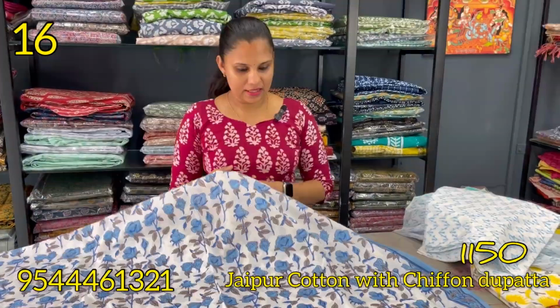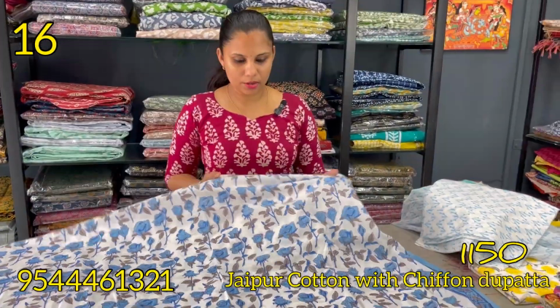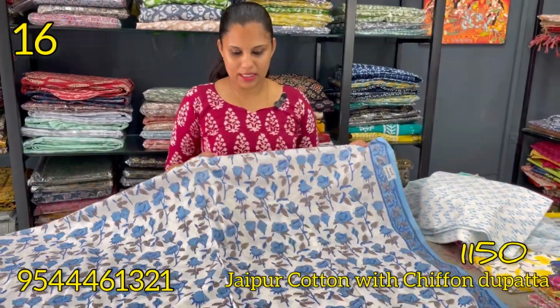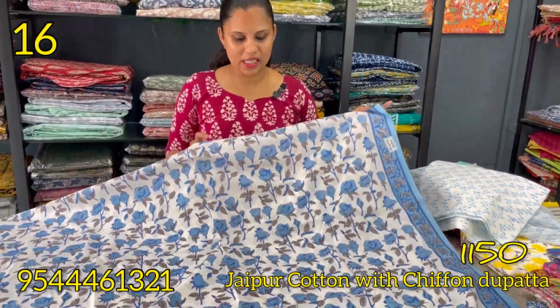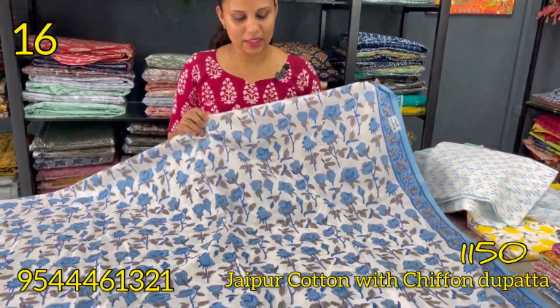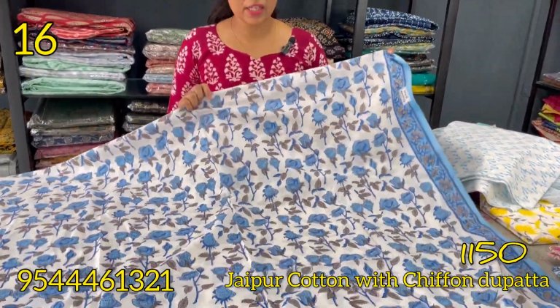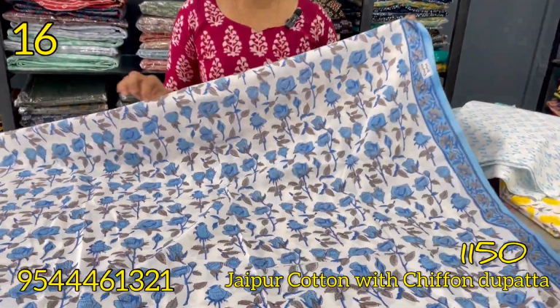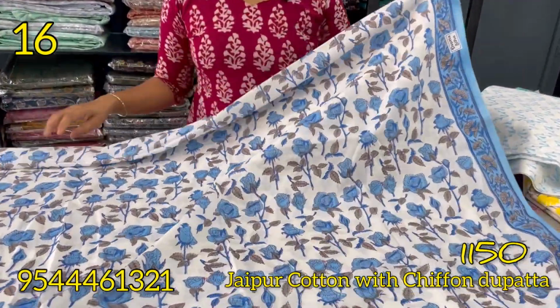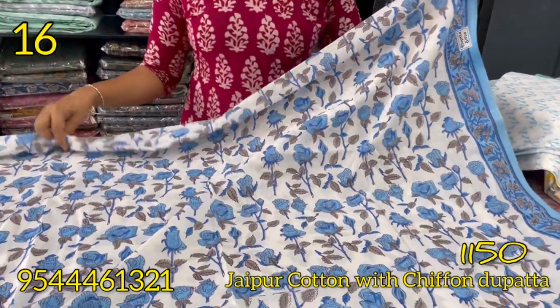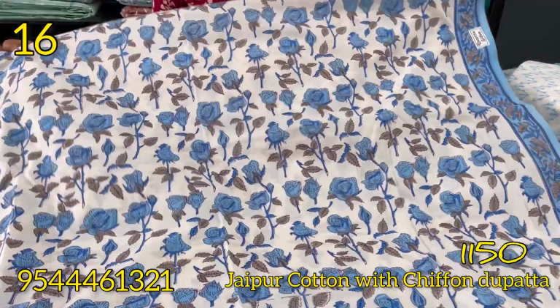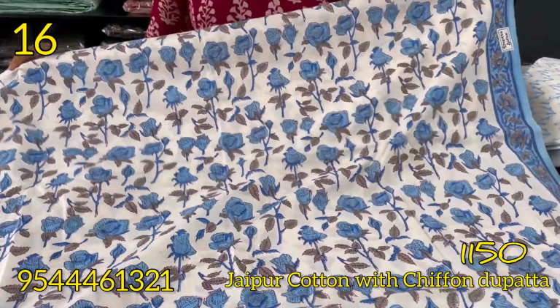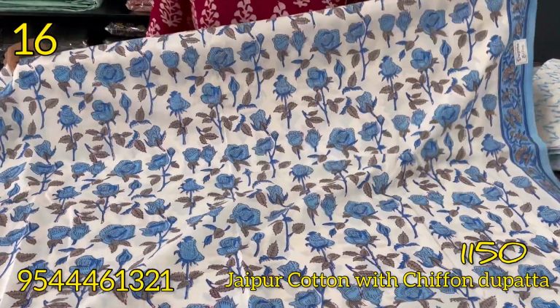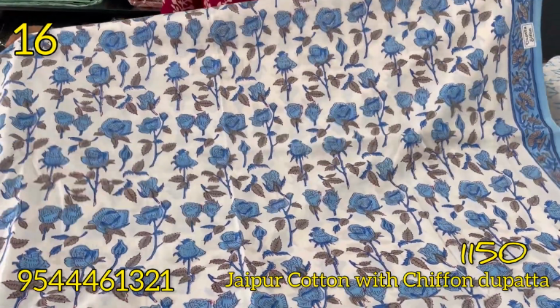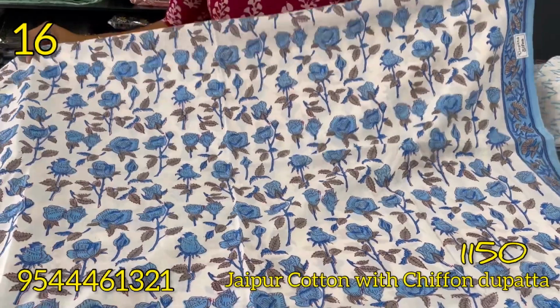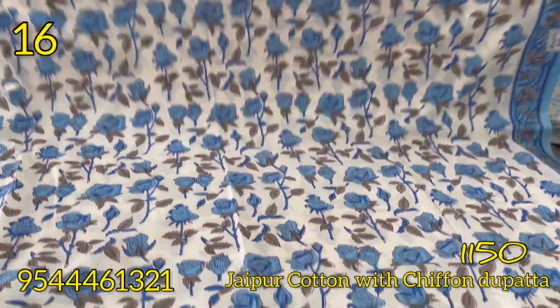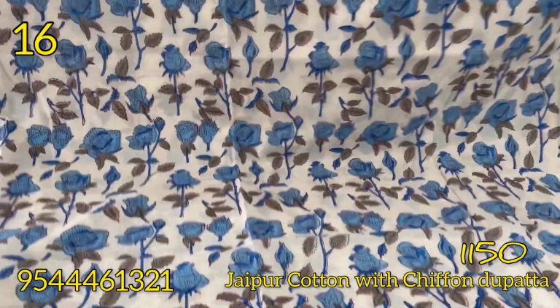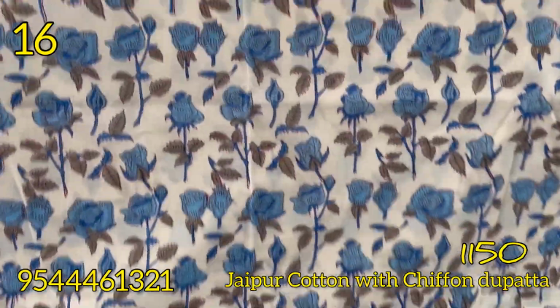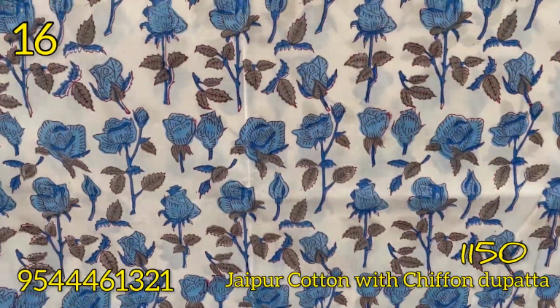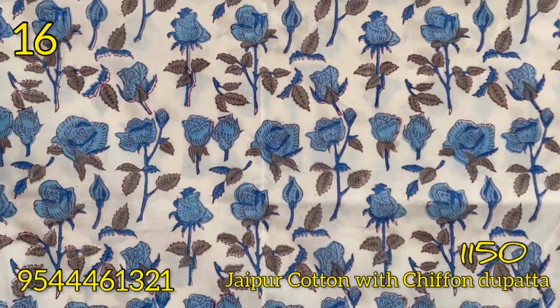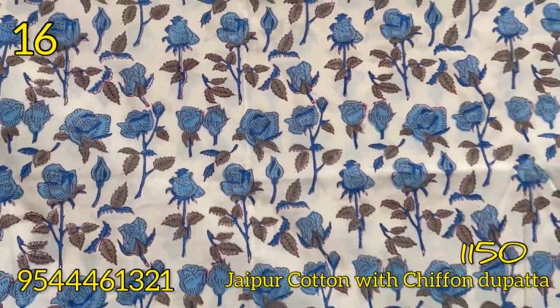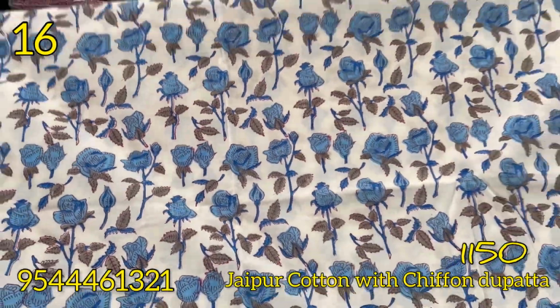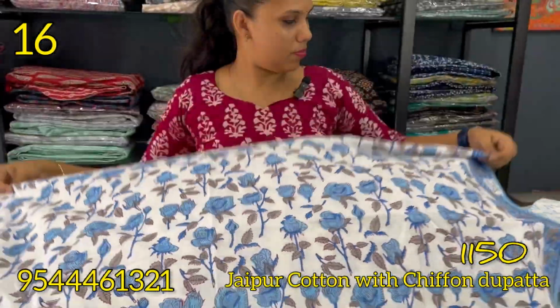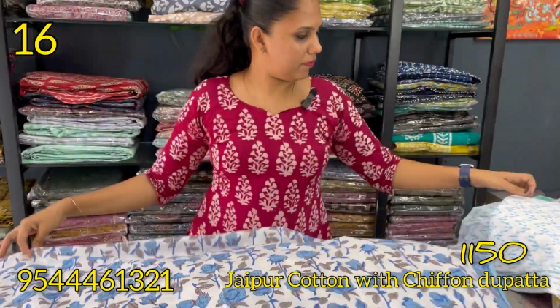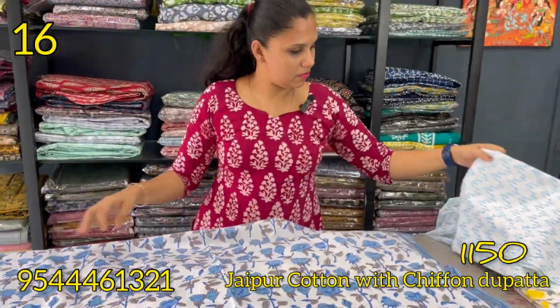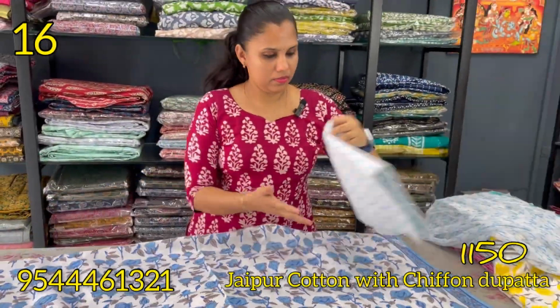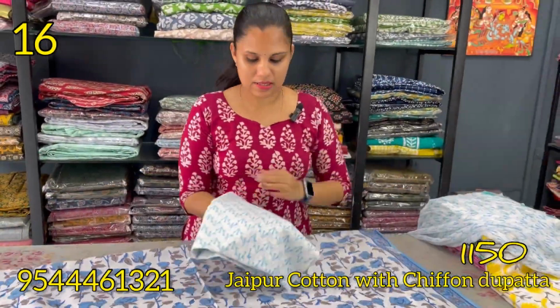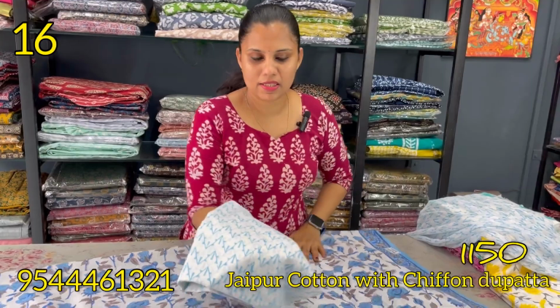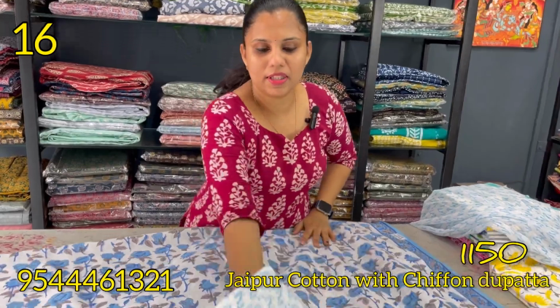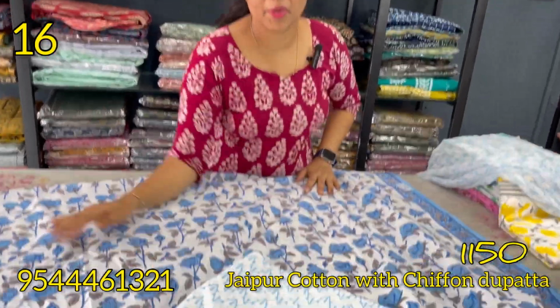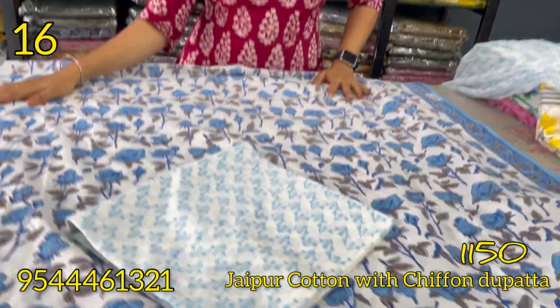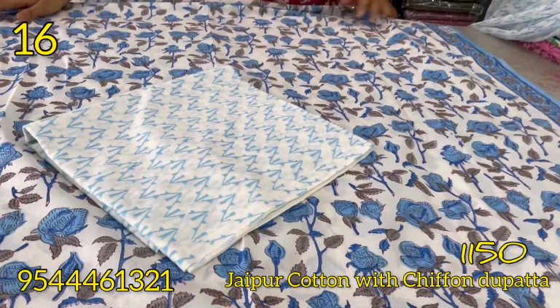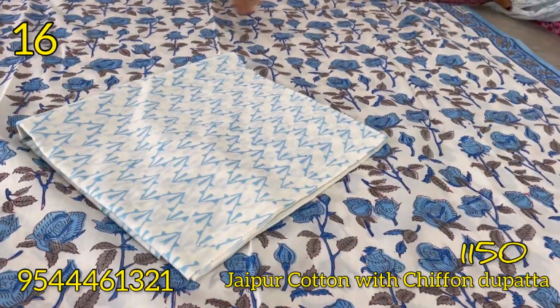The next shade is white and blue, with a rose plus pattern on the block prints on the bottom. It is a soft cotton.